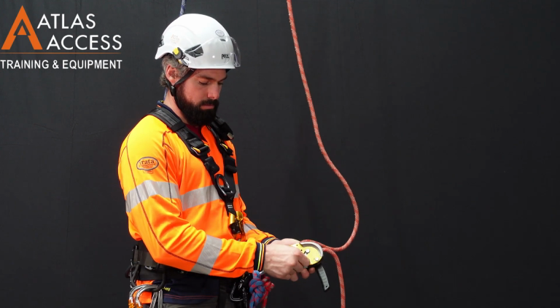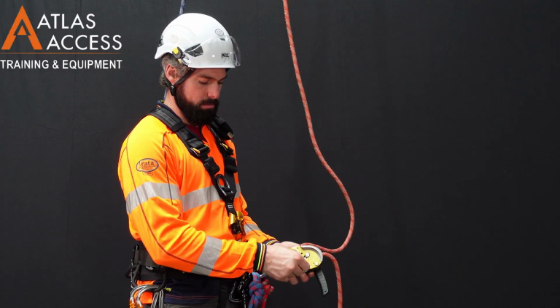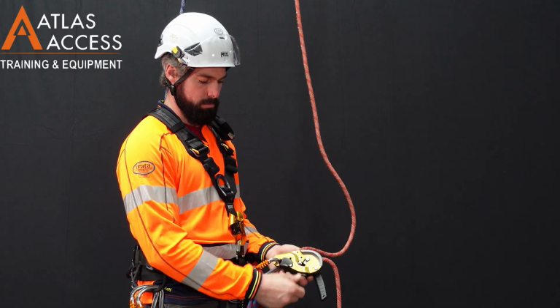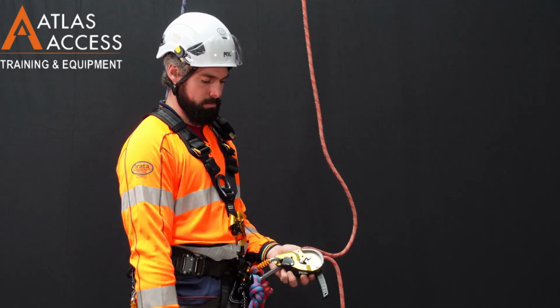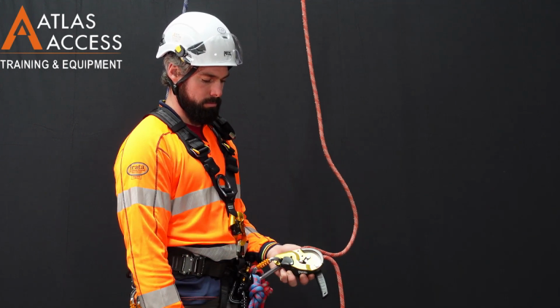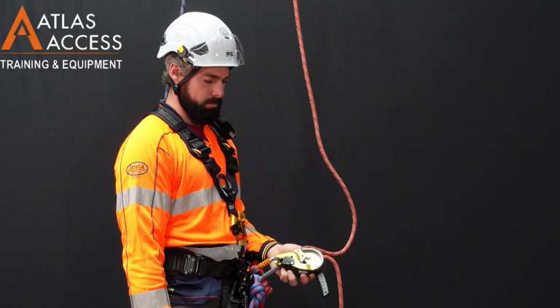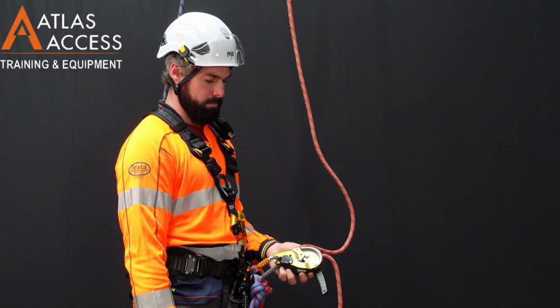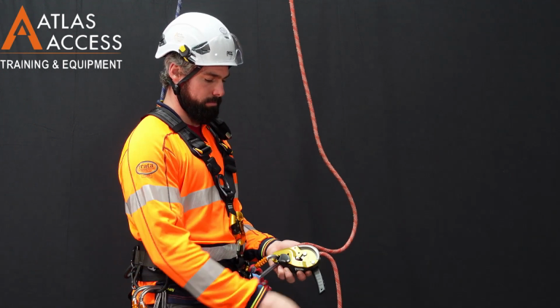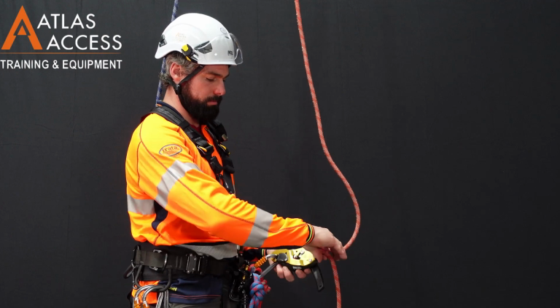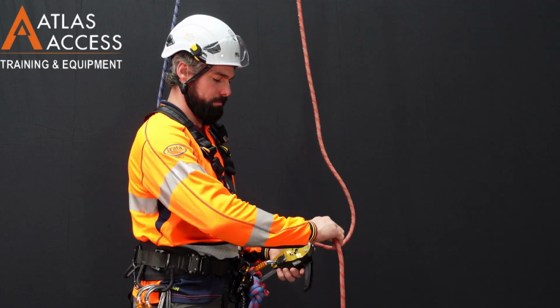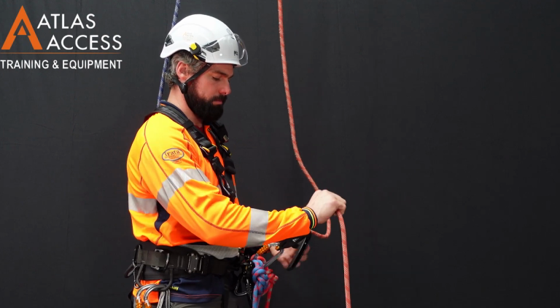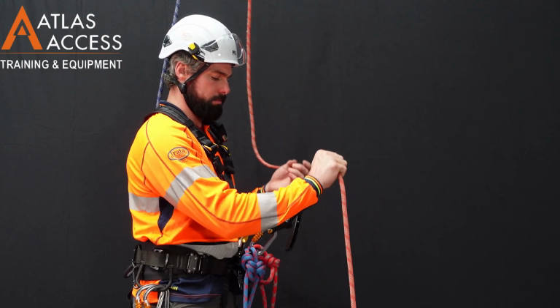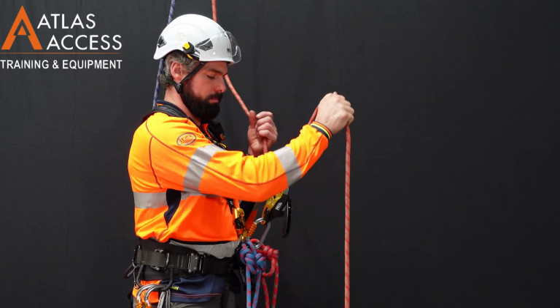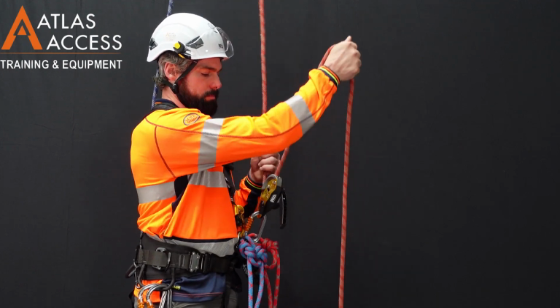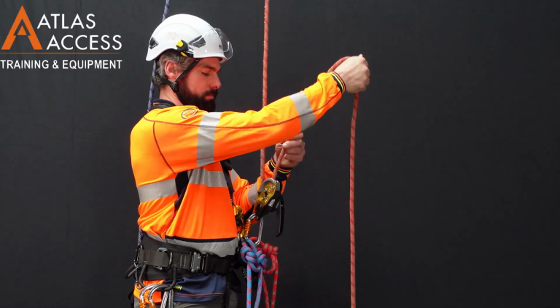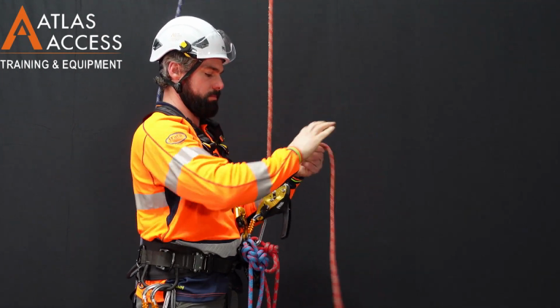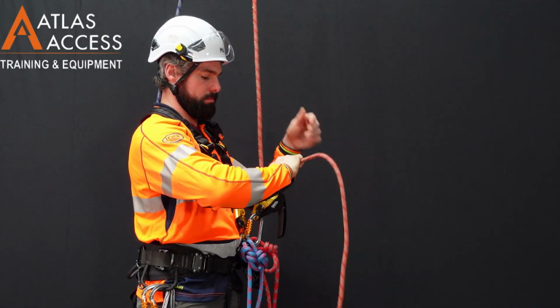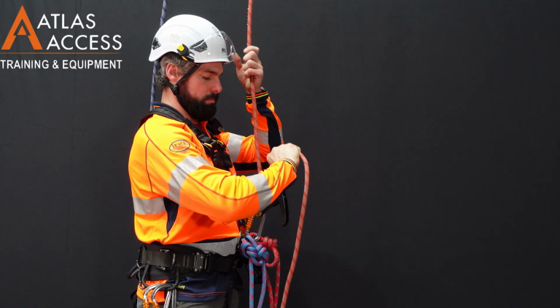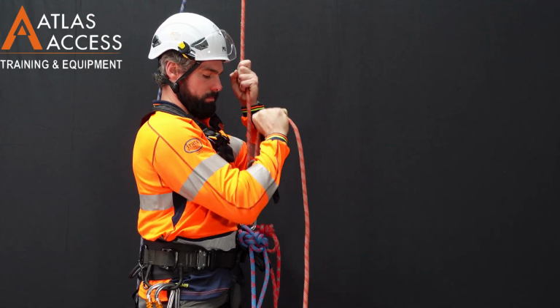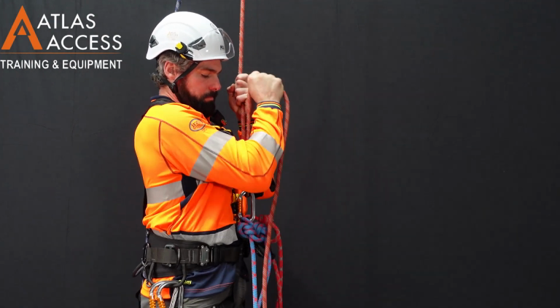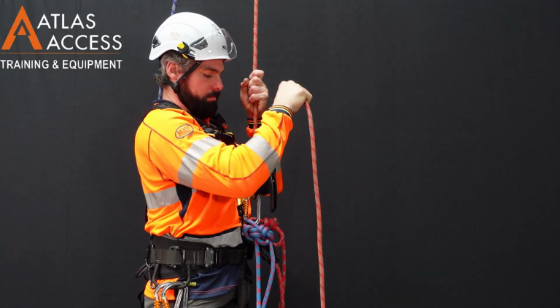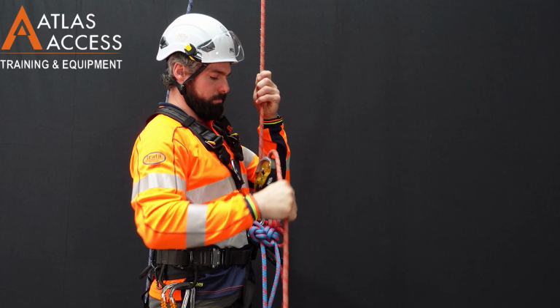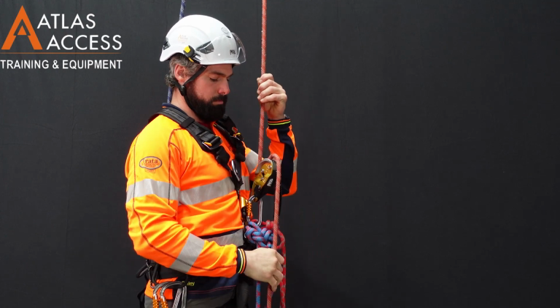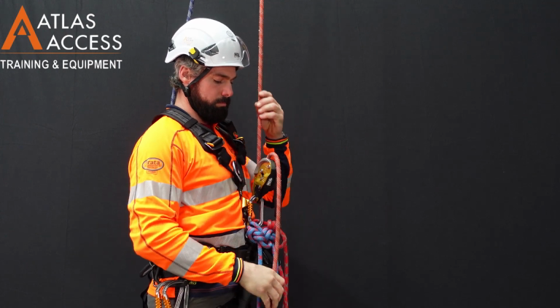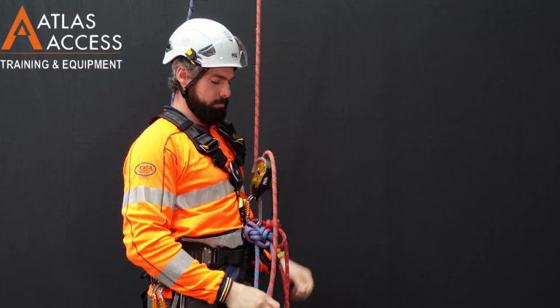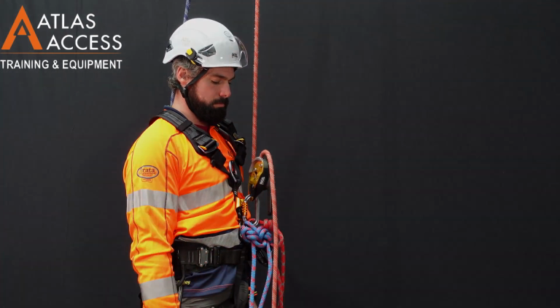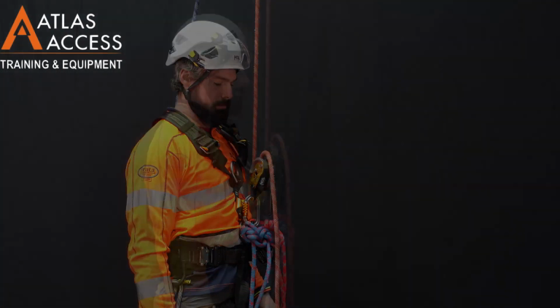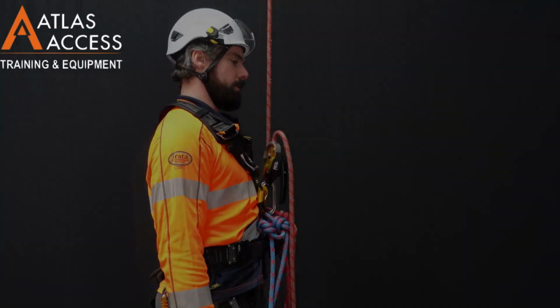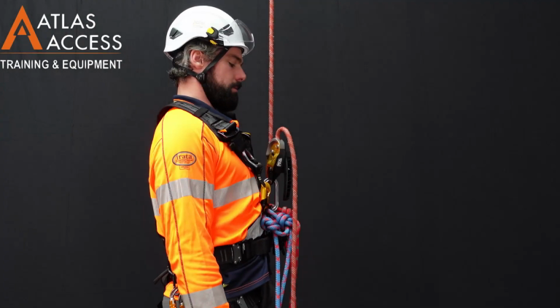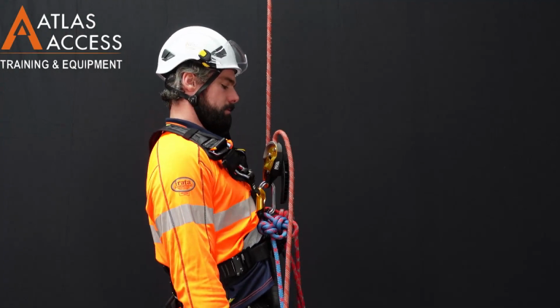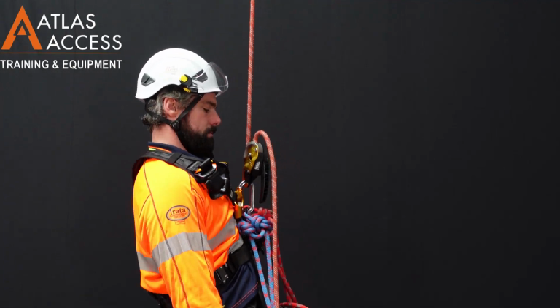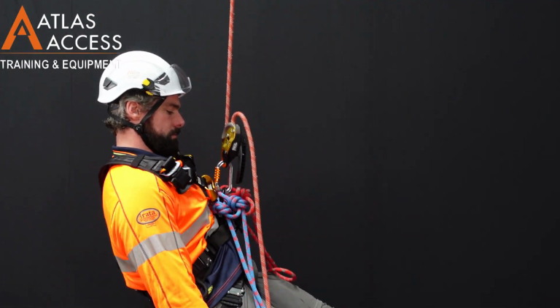The next step is a function test. Pull the rope through really tight, and then gently sit down into the device to ensure the rope doesn't slip through.